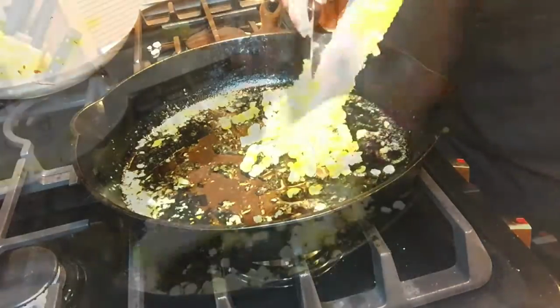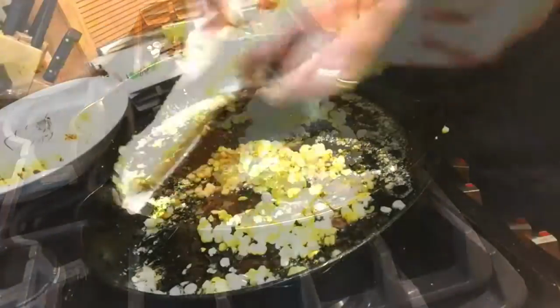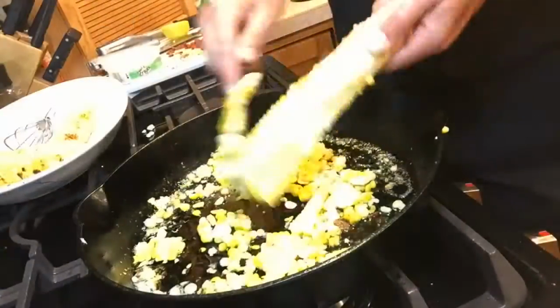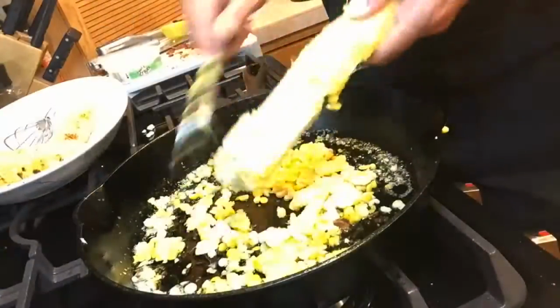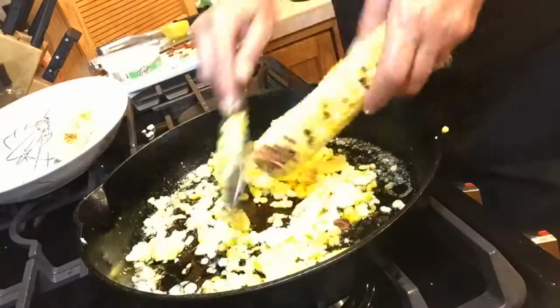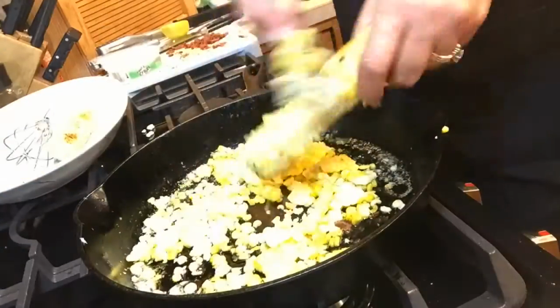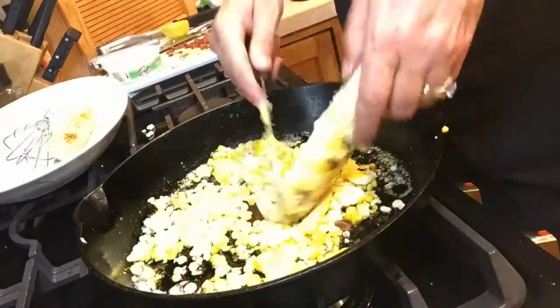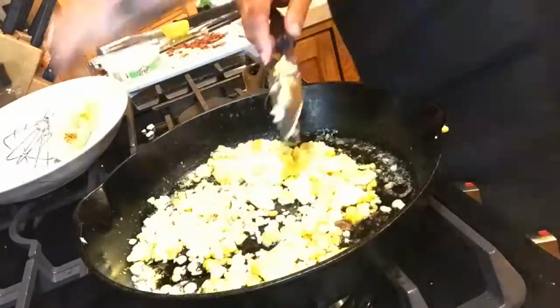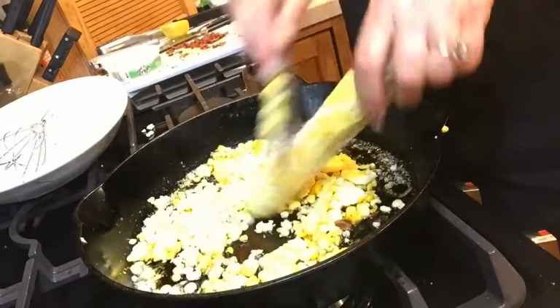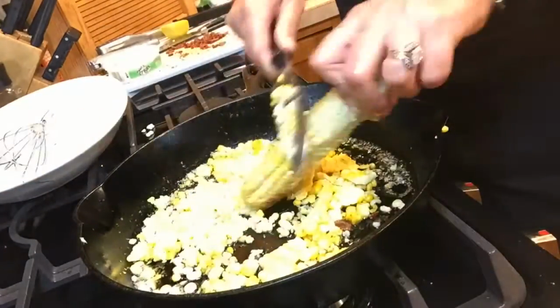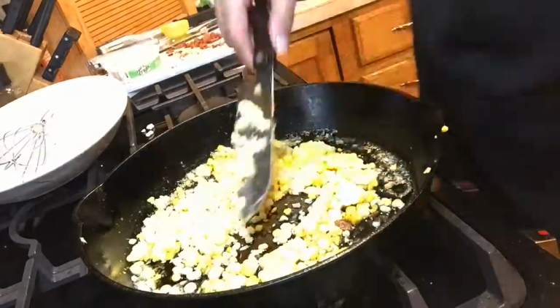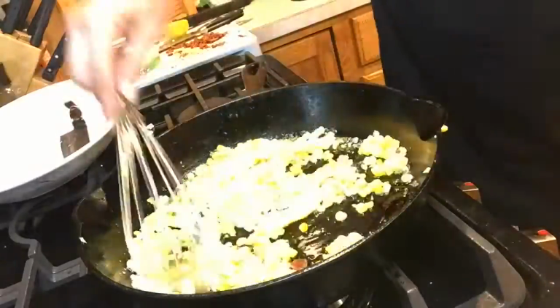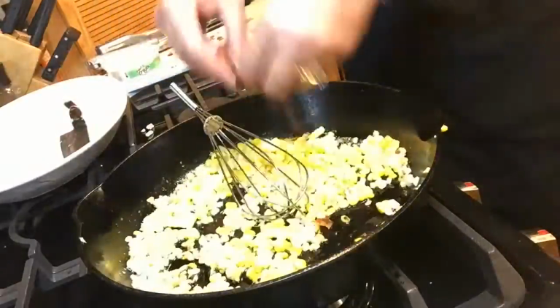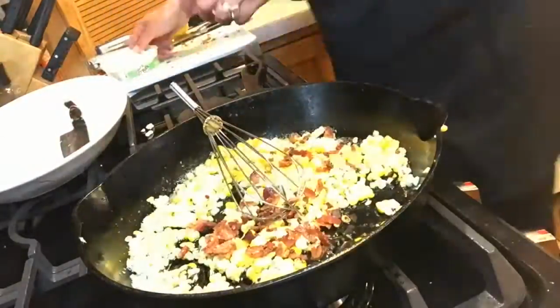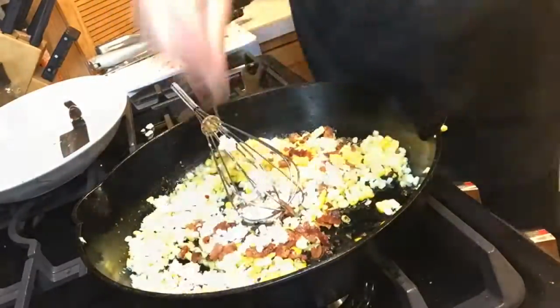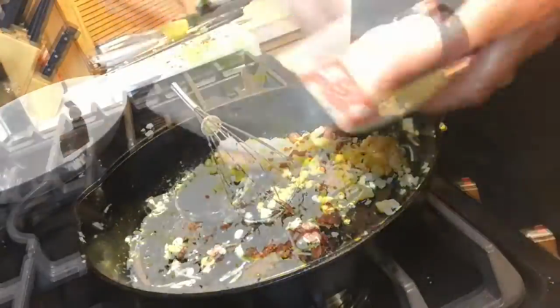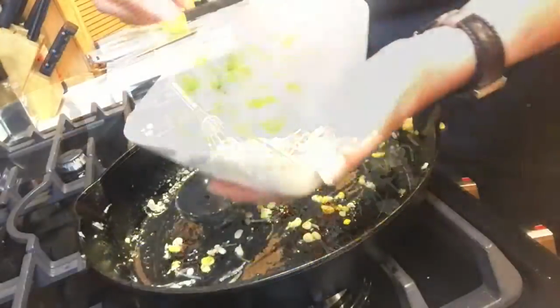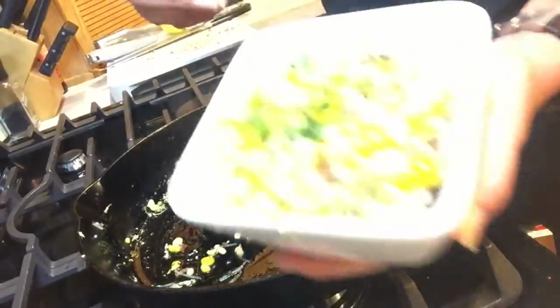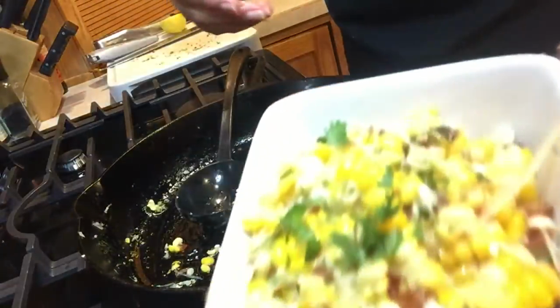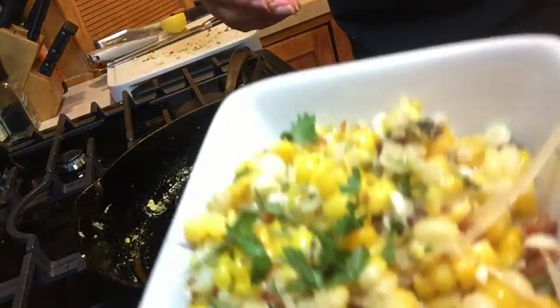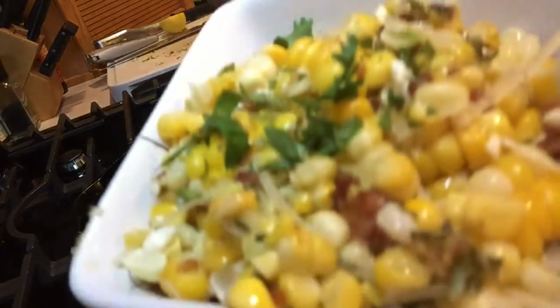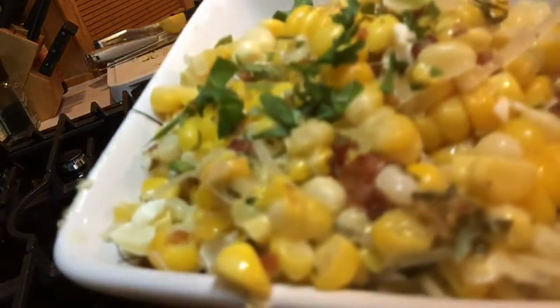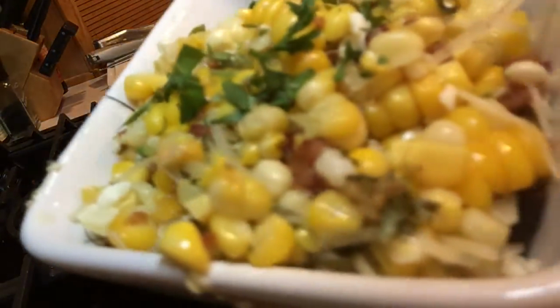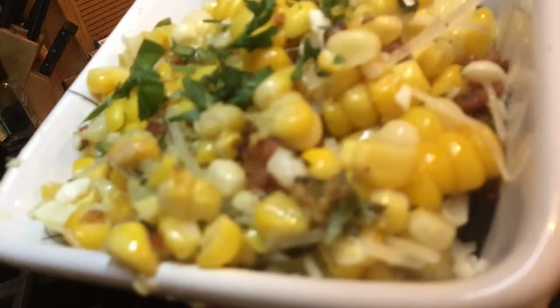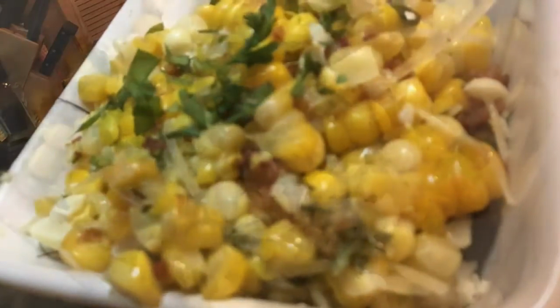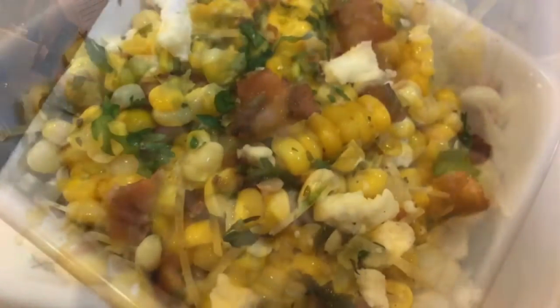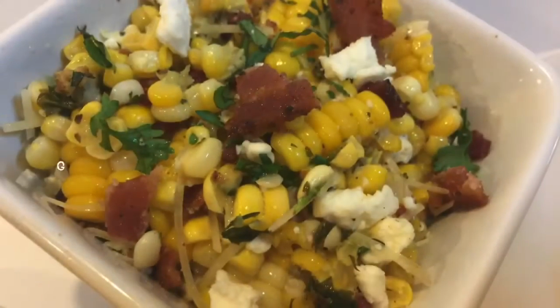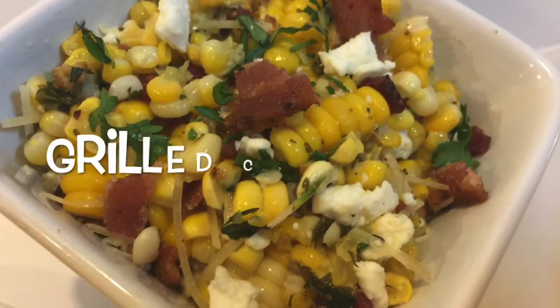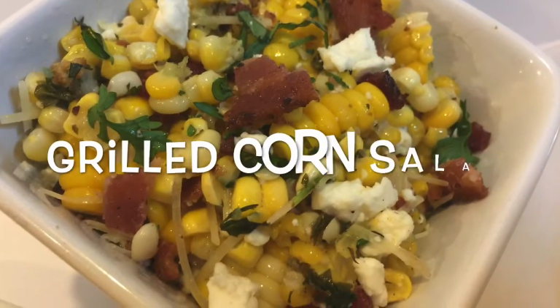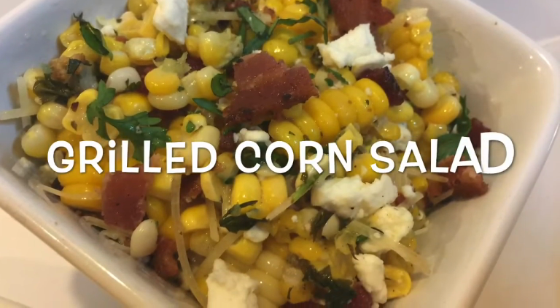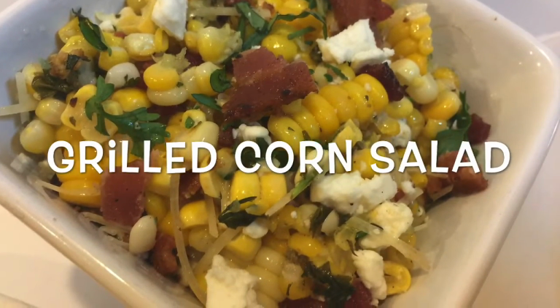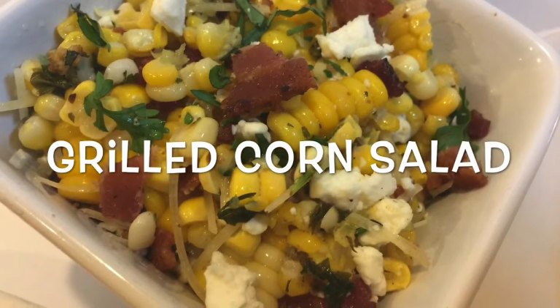All you have to do is remove the kernels from the cob and place it in our herb butter. Add your bacon and your cheese and some more herbs, and voila — we have our grilled corn salad.